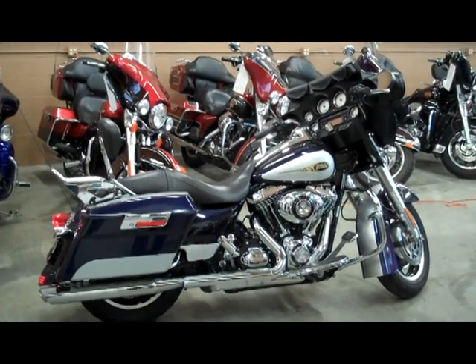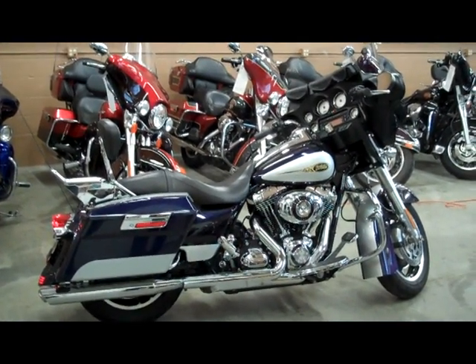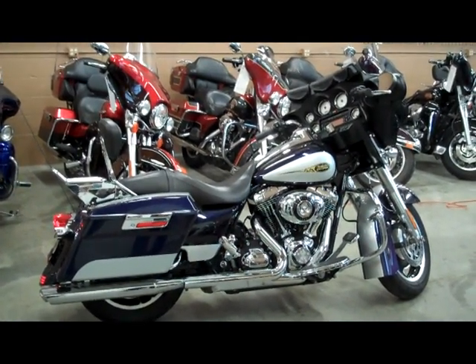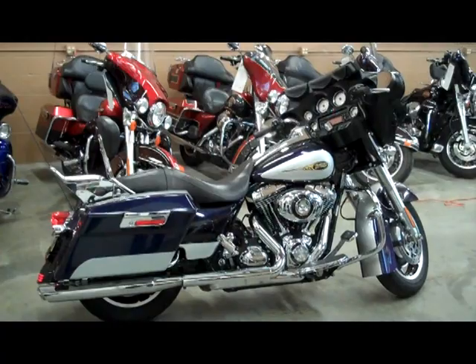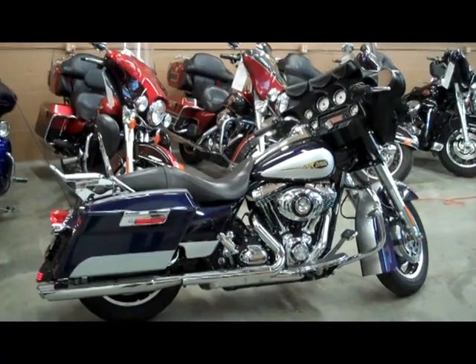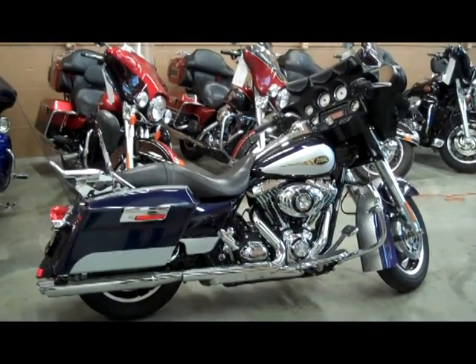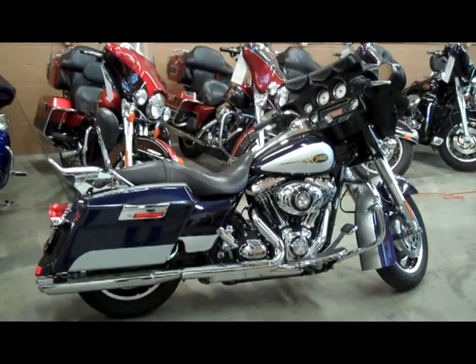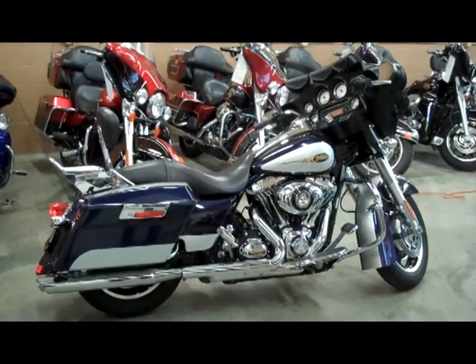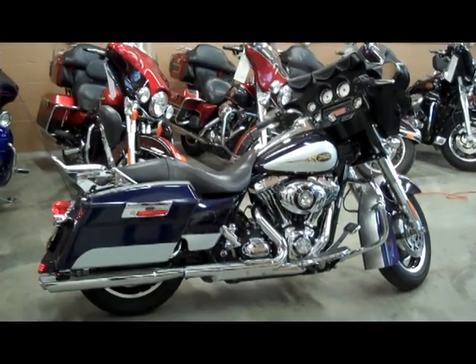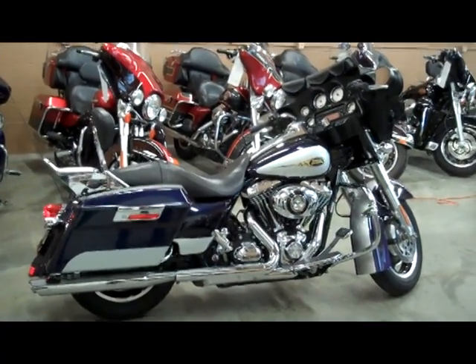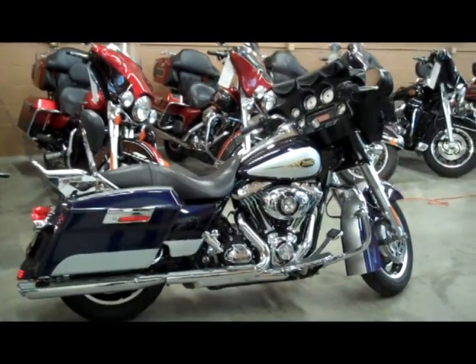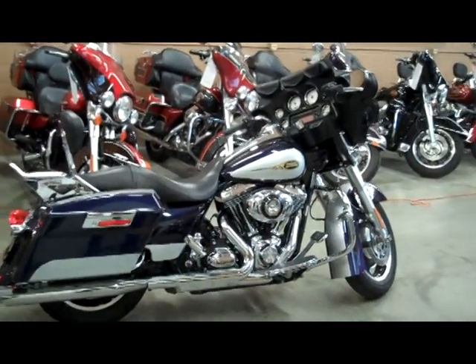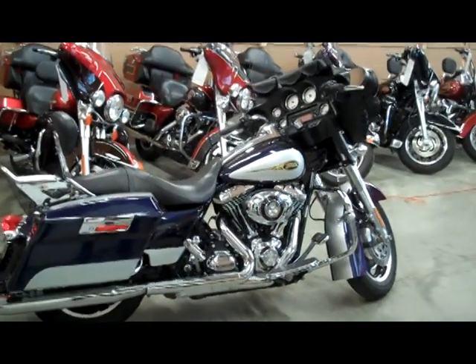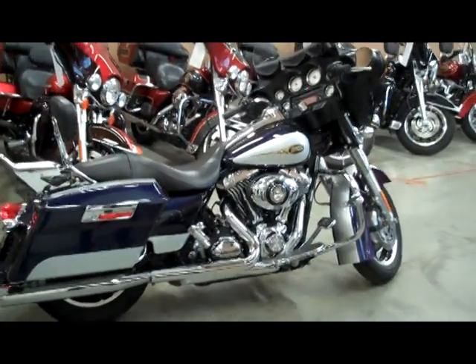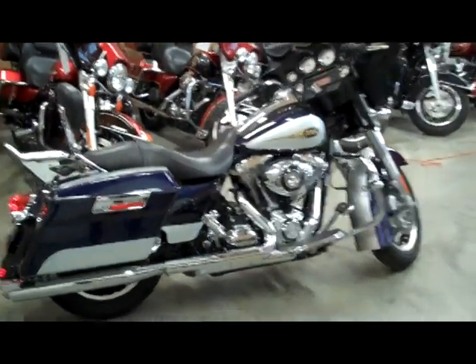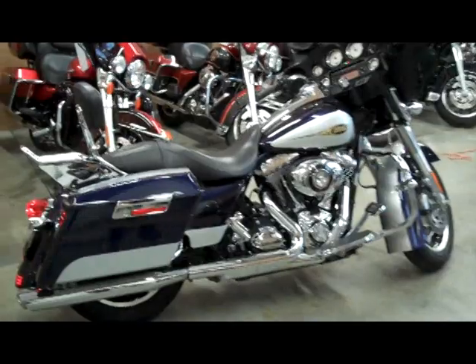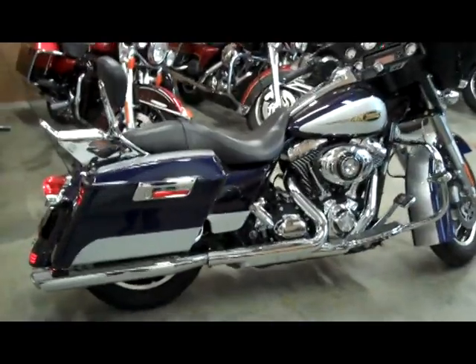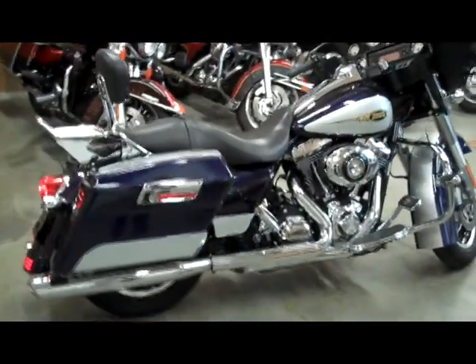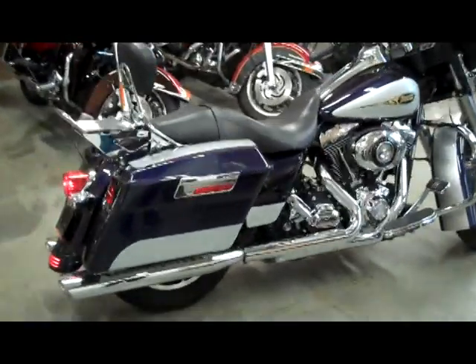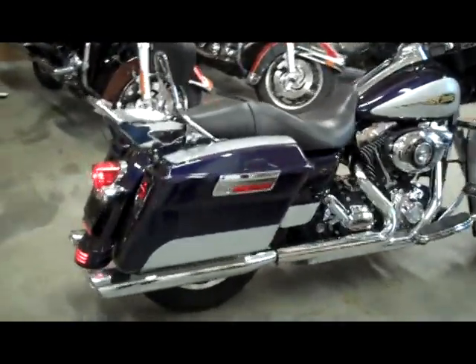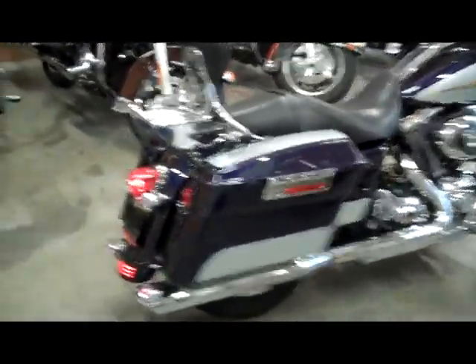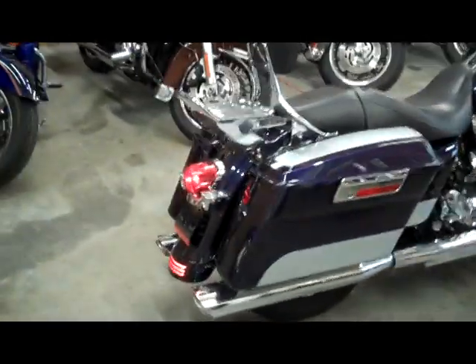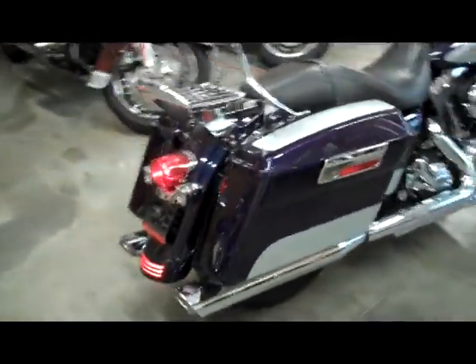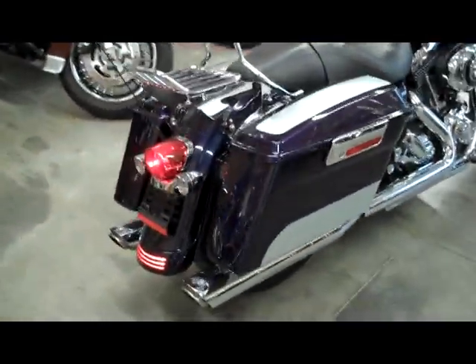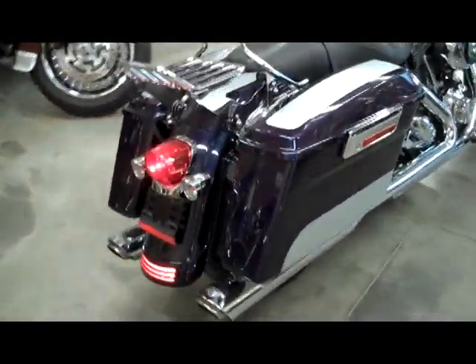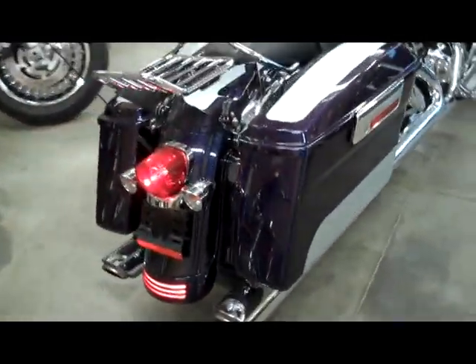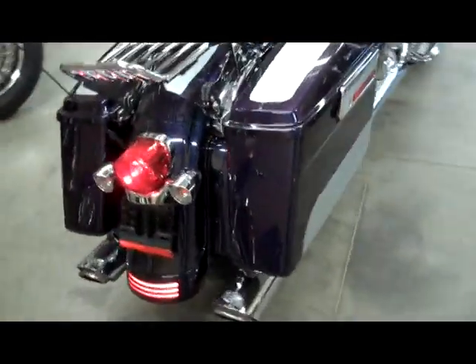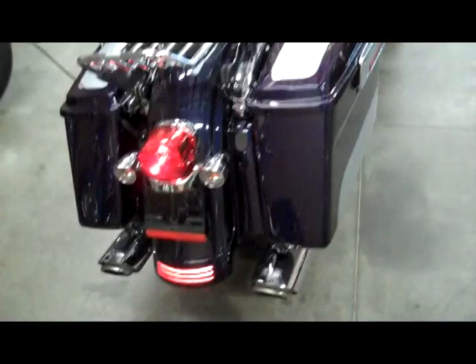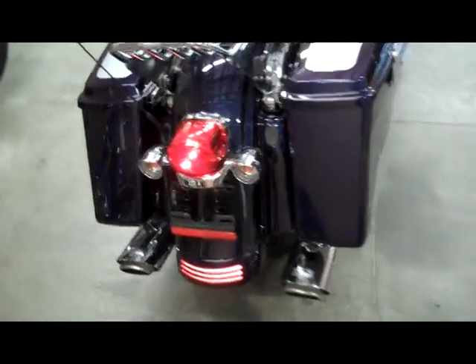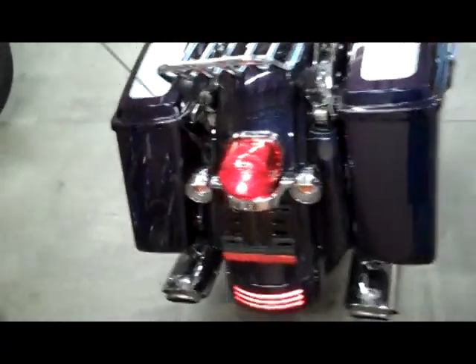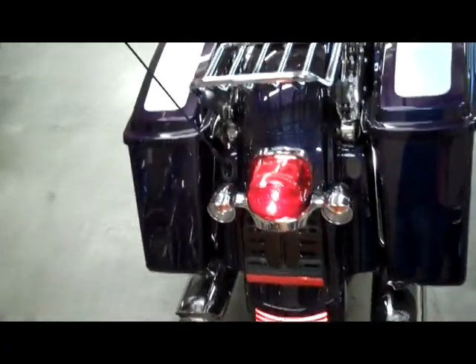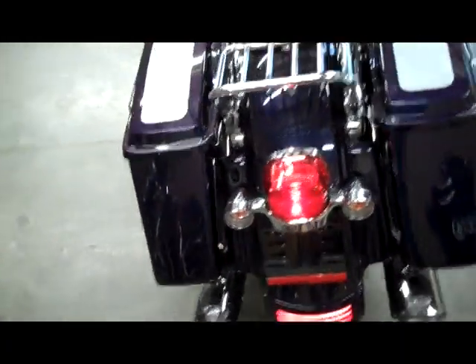This one's a 96 cubic inch, six-speed. It also has ABS brakes. It's got turn signal and headlight trim, and the engine guard with the highway pegs on it.